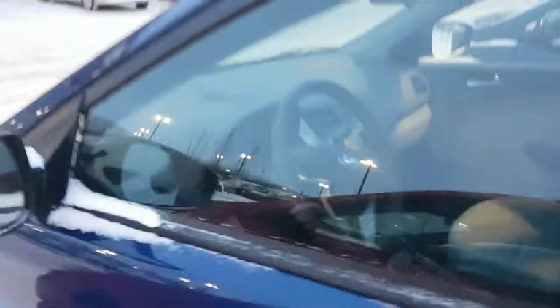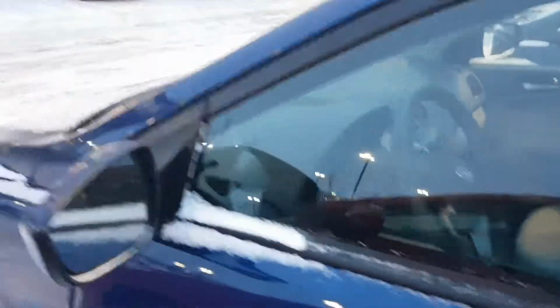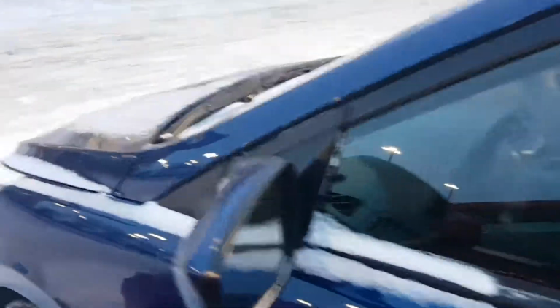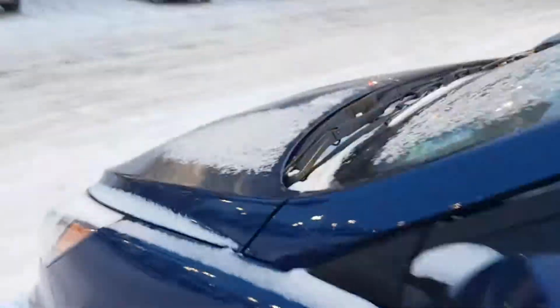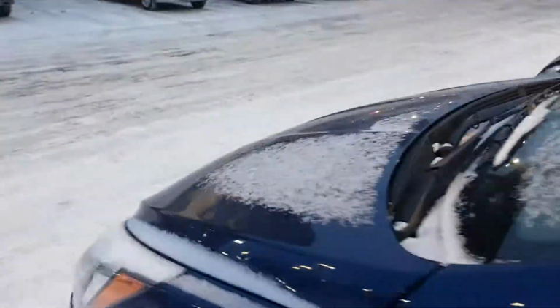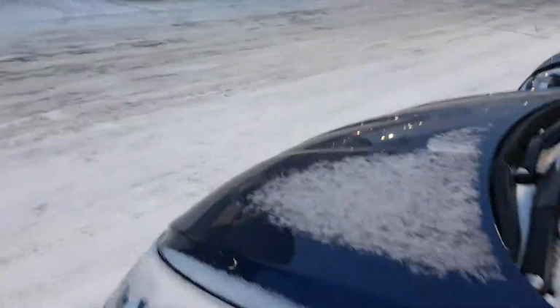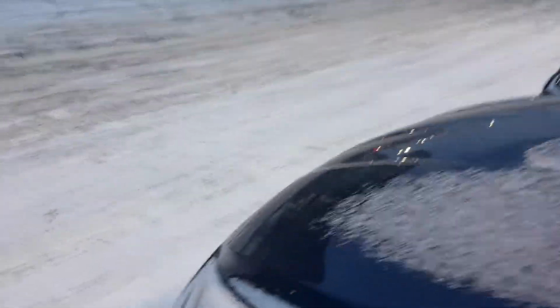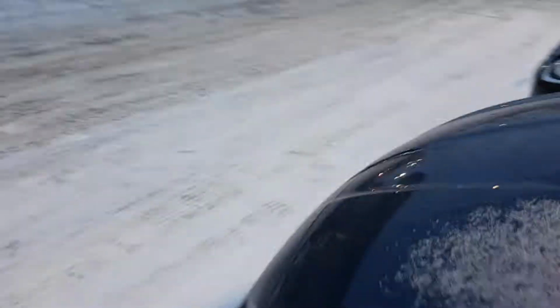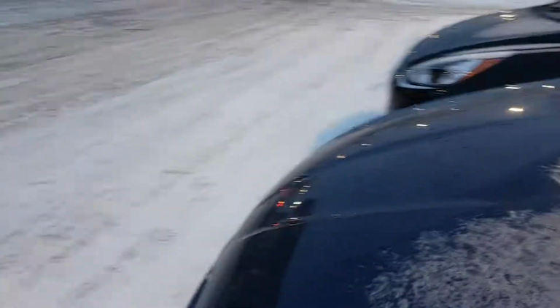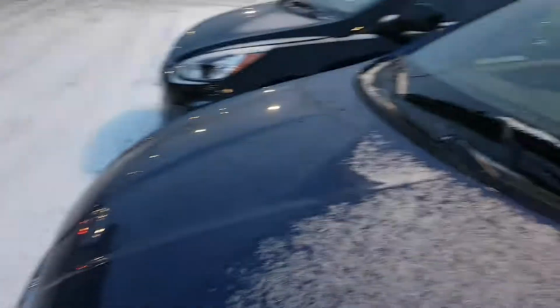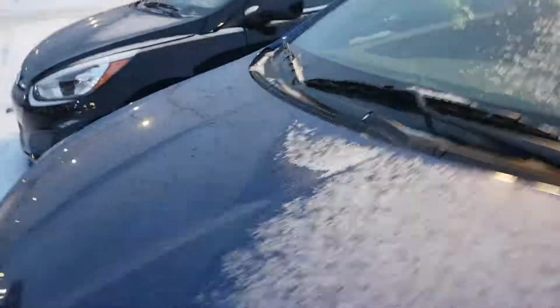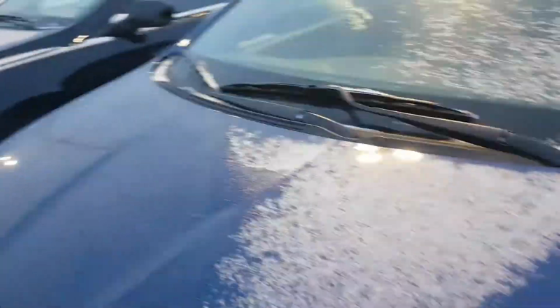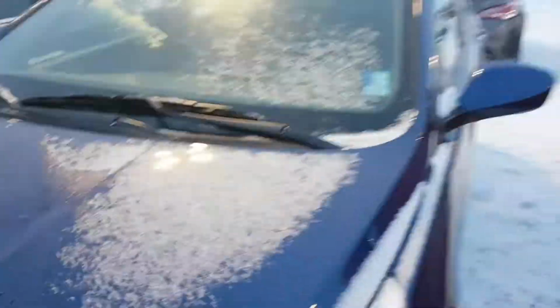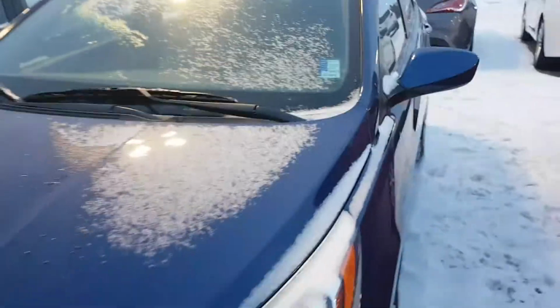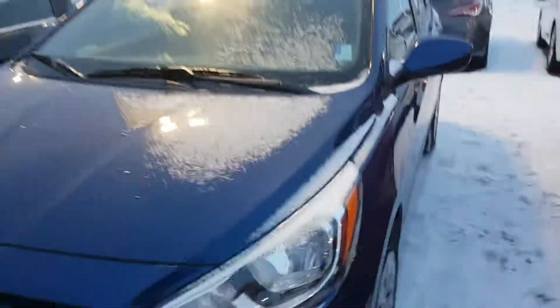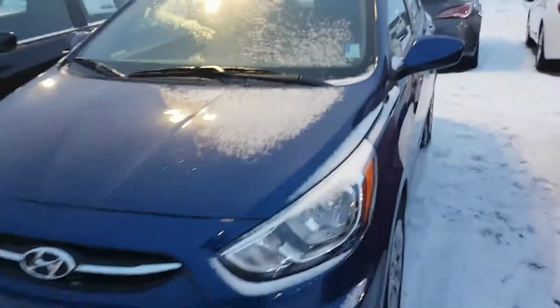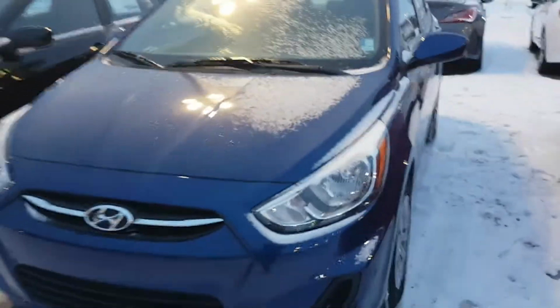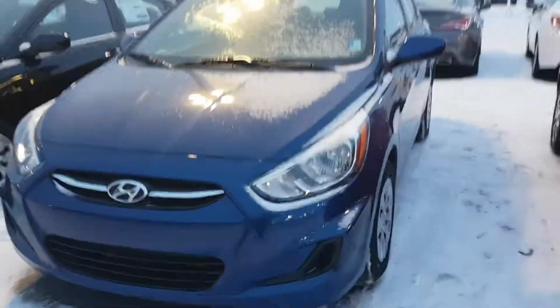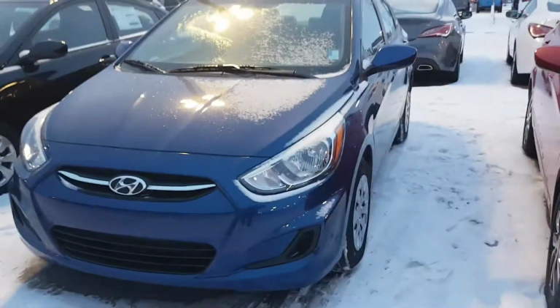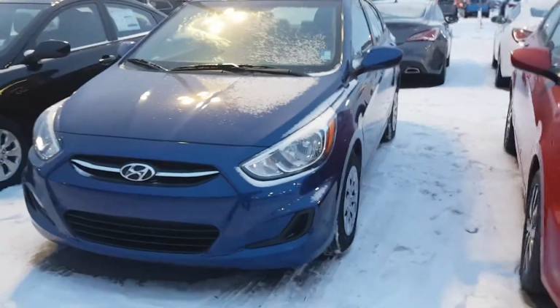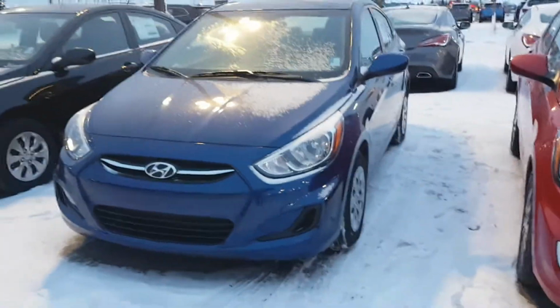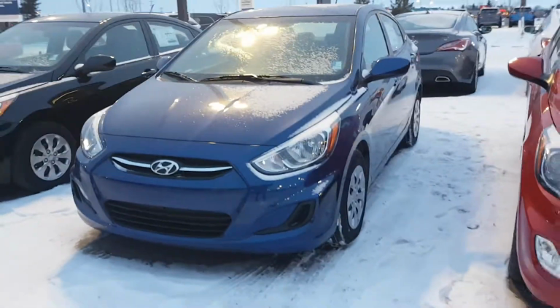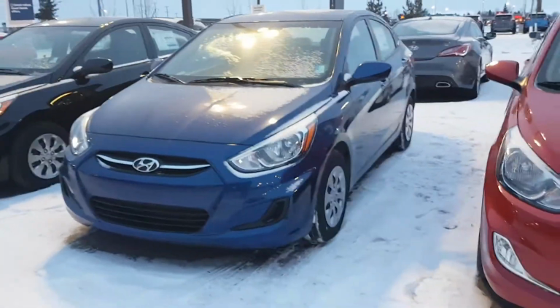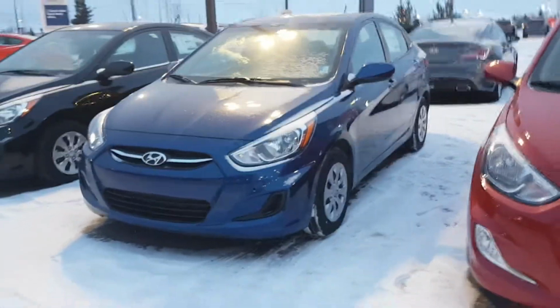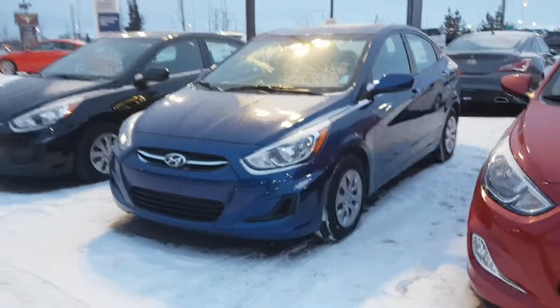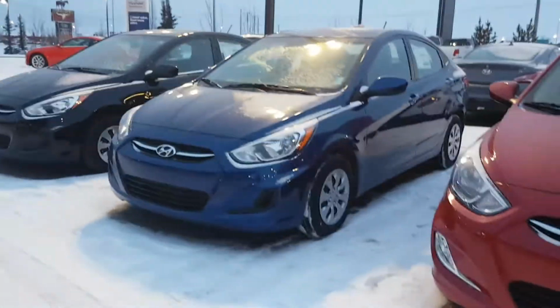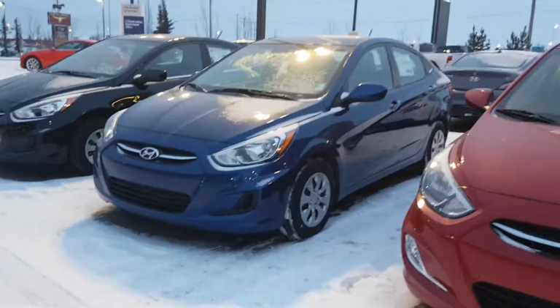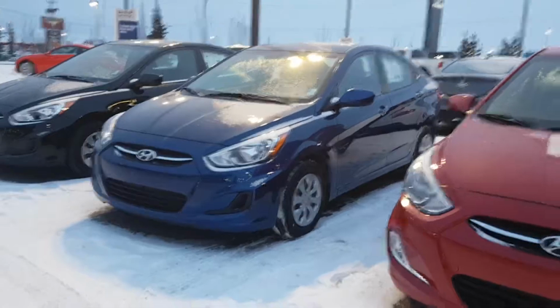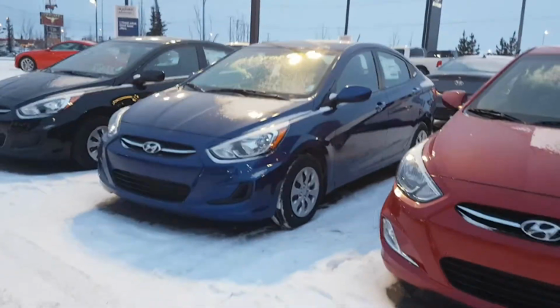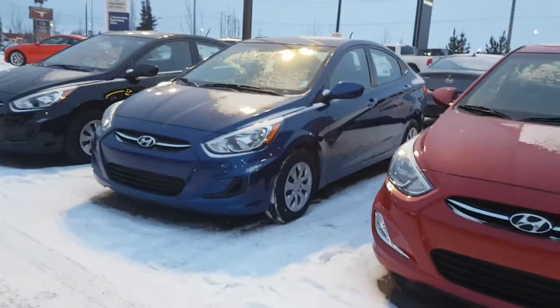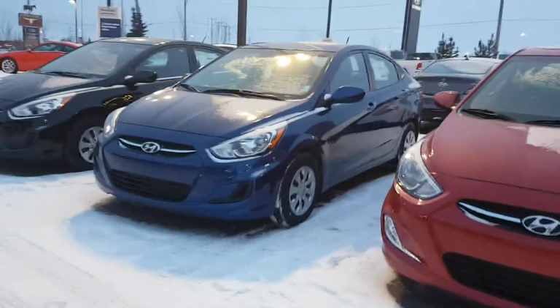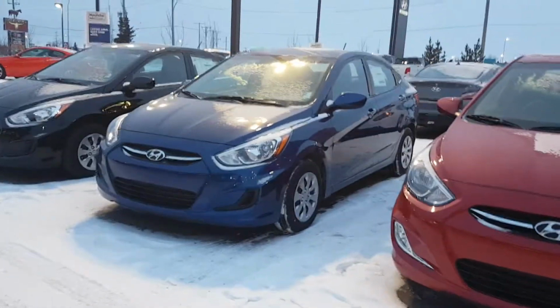I'll be seeing you soon for a test drive so you can take a look for yourself. Call us at 780-371-3700 or email us and I'll be delighted to answer all your questions on this beautiful Hyundai Accent. Have a beautiful night.